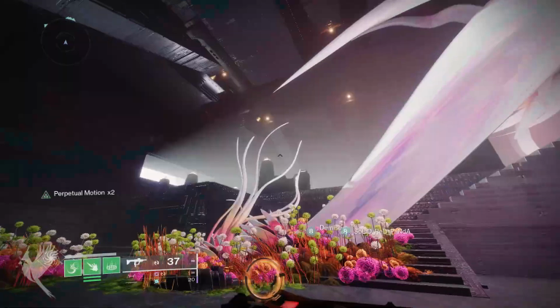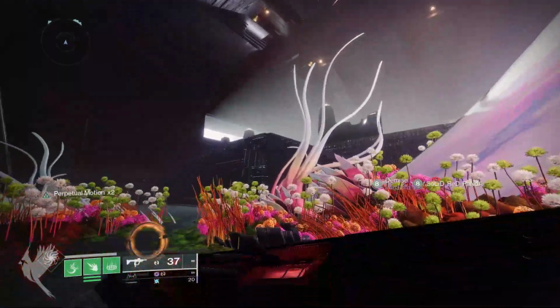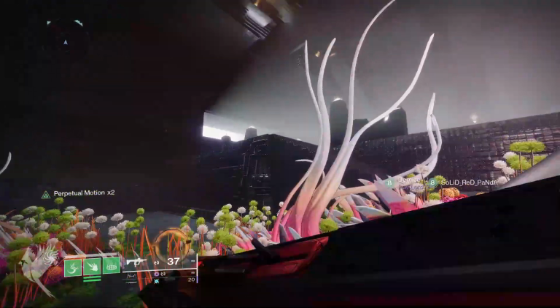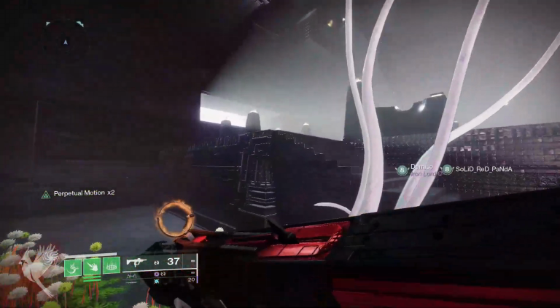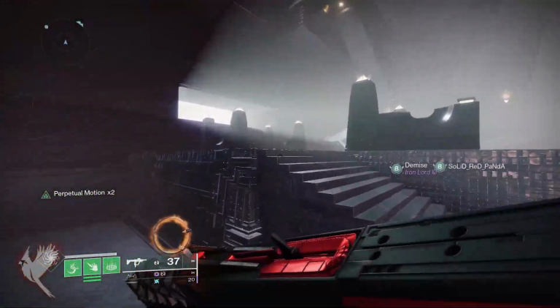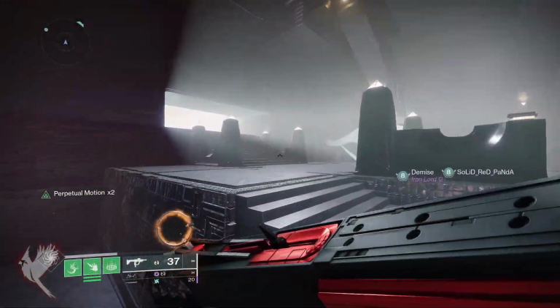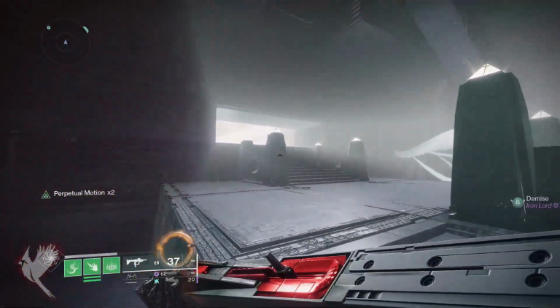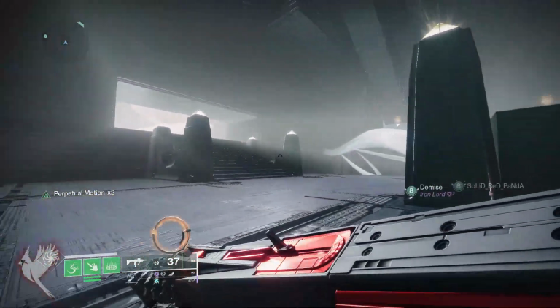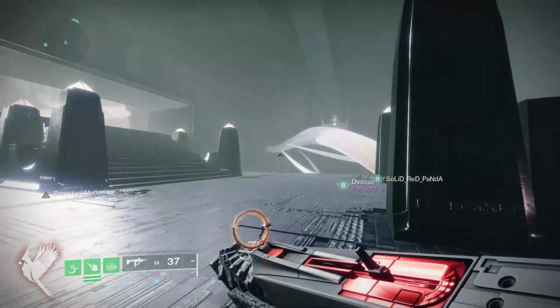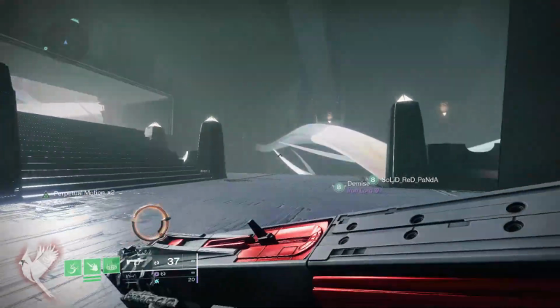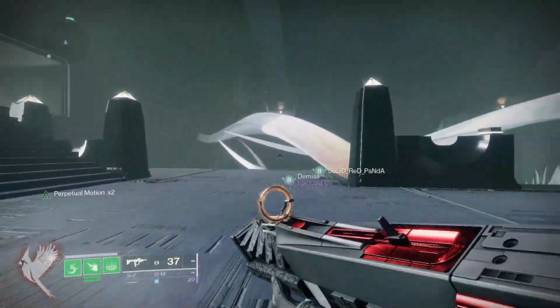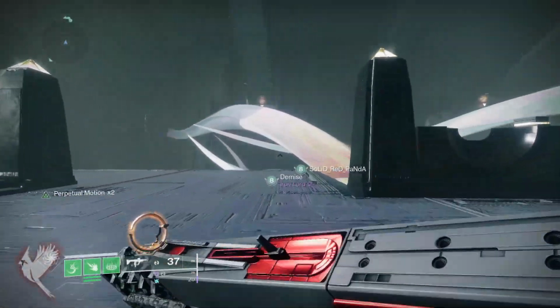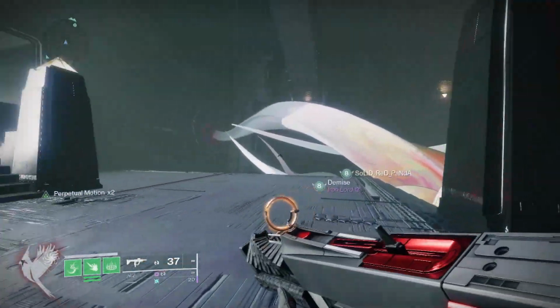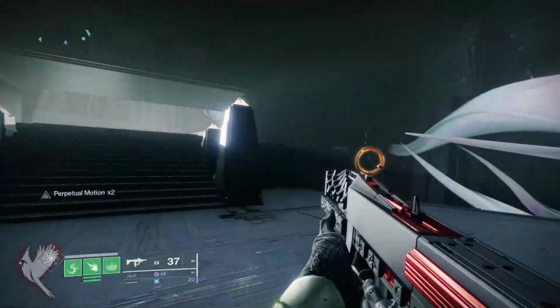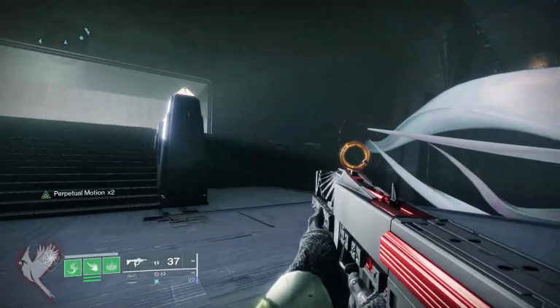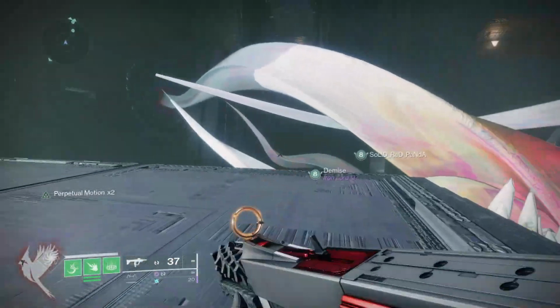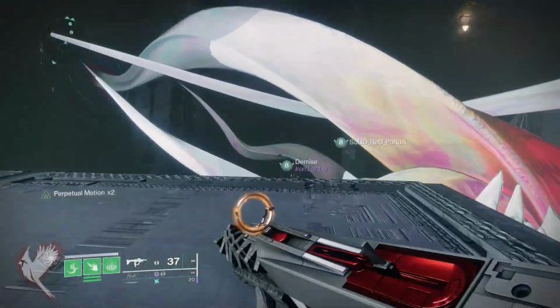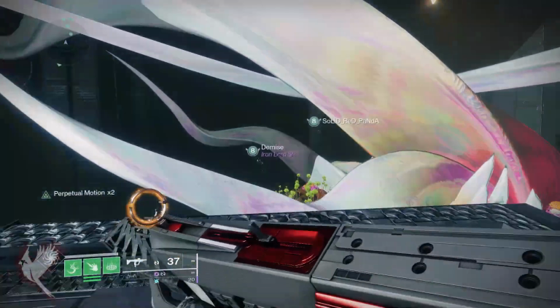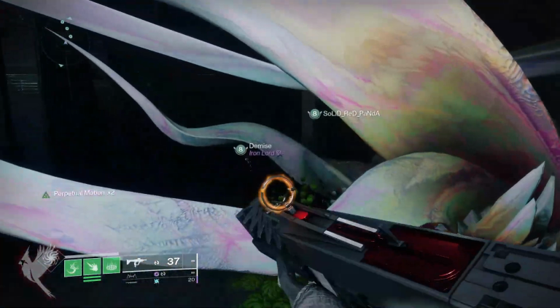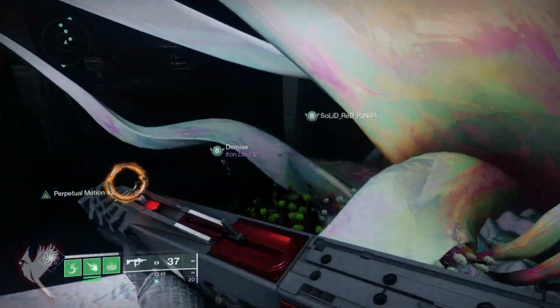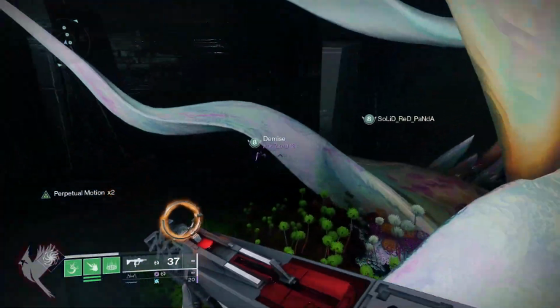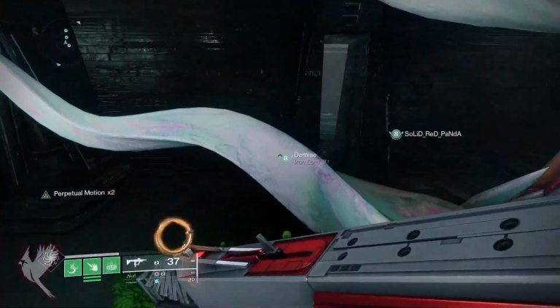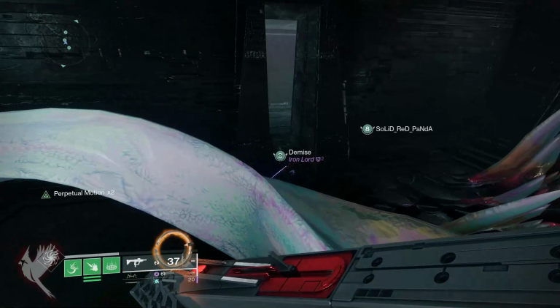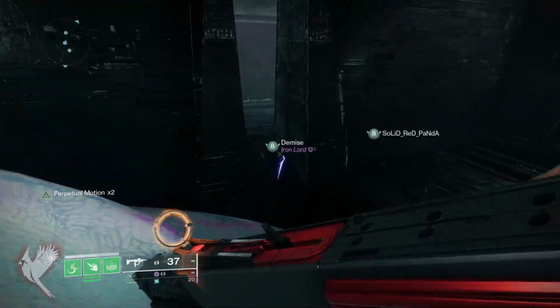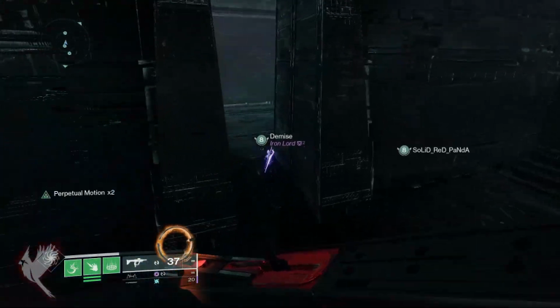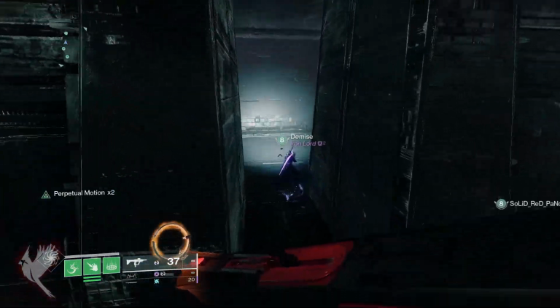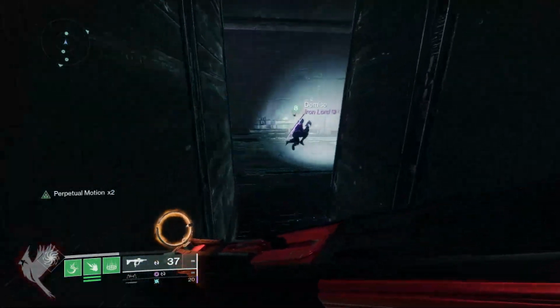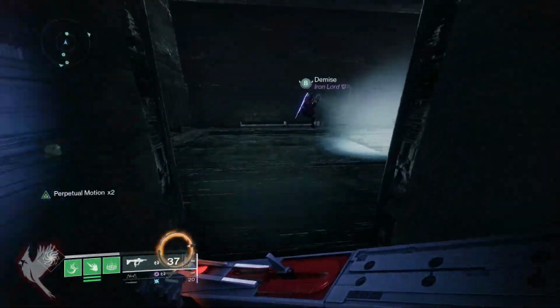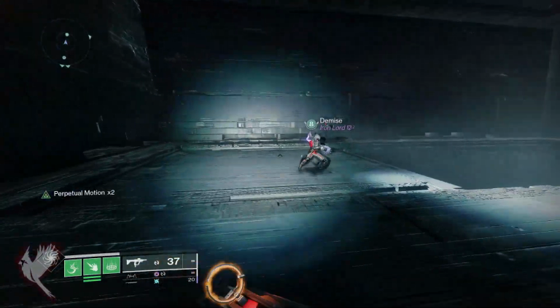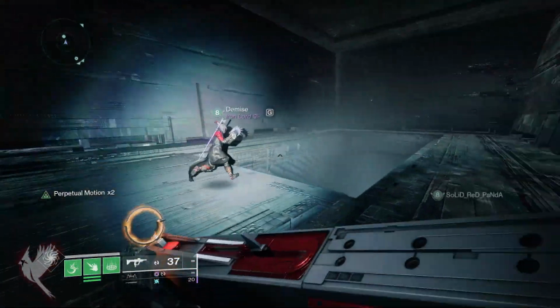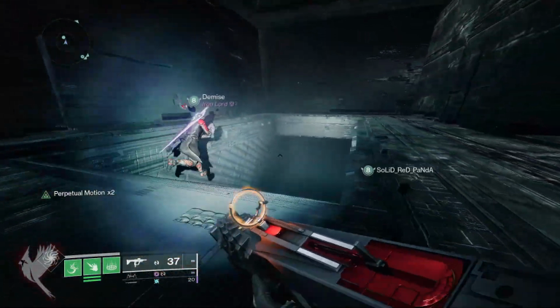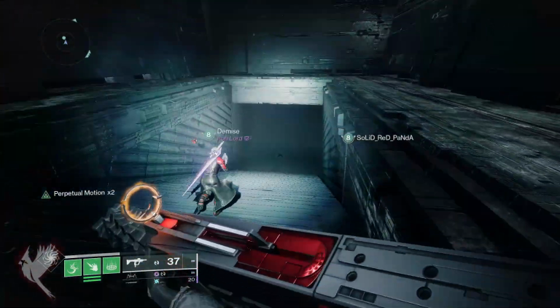The first room is near the start of the raid just before the final climb up to the first encounter. Instead of heading left to the first encounter, go straight ahead to find a hidden staircase leading down. The first set of nodes is at the bottom.